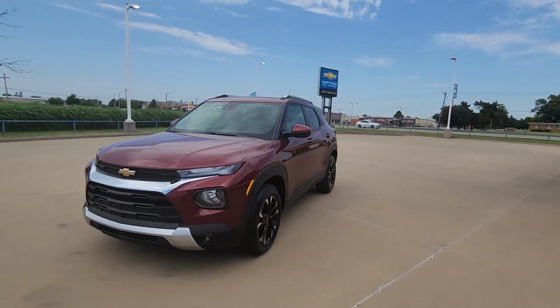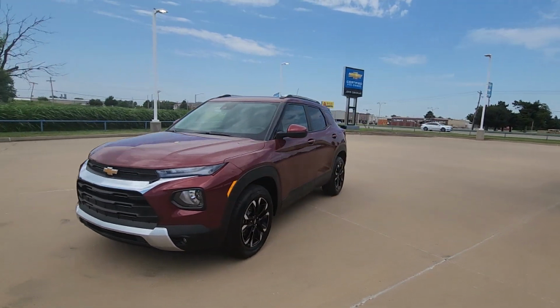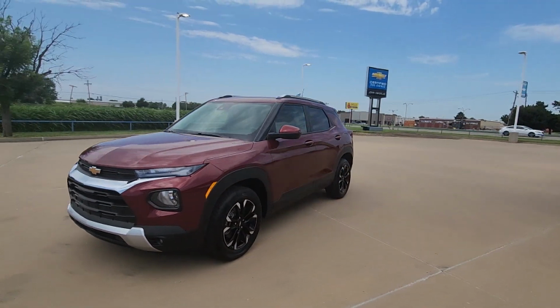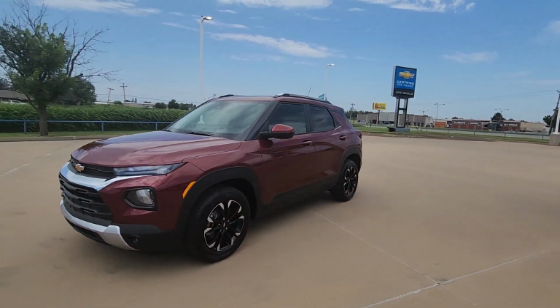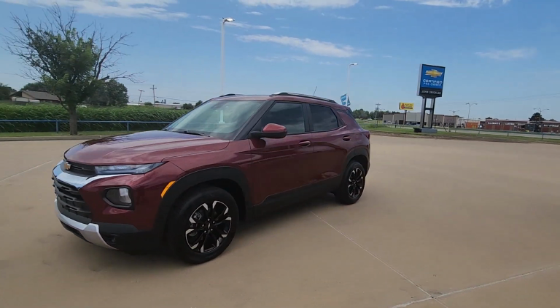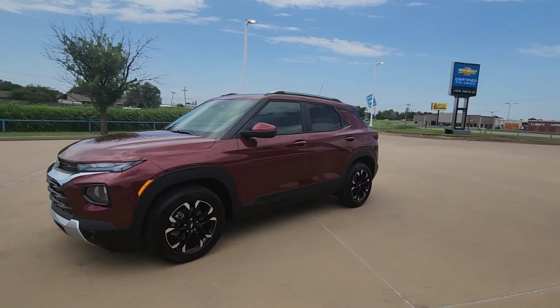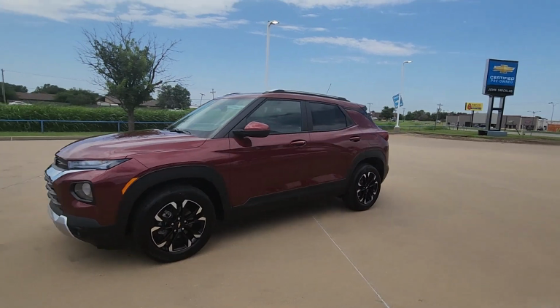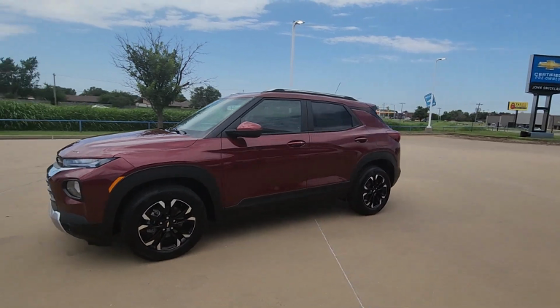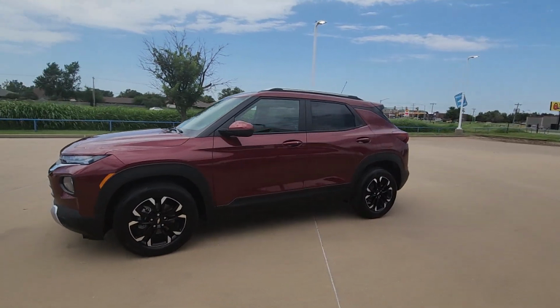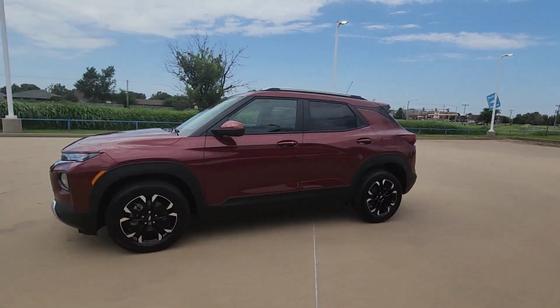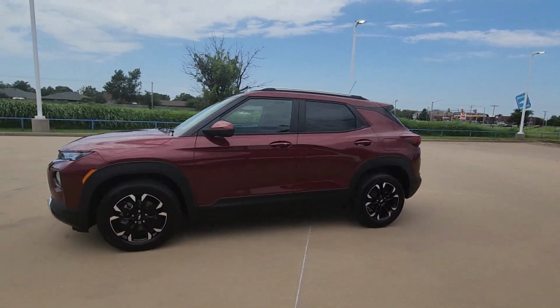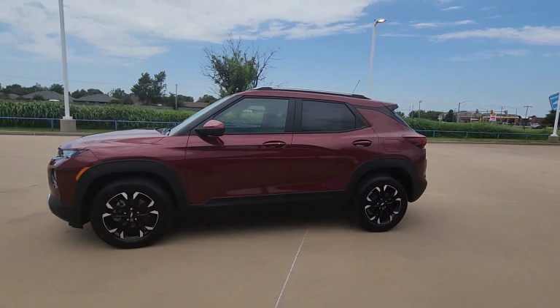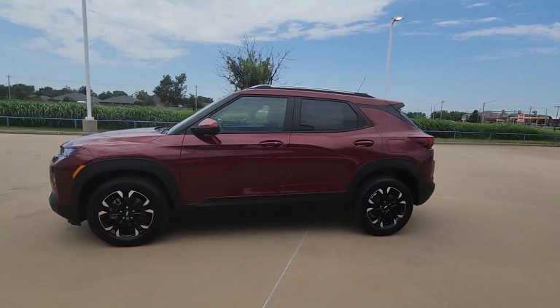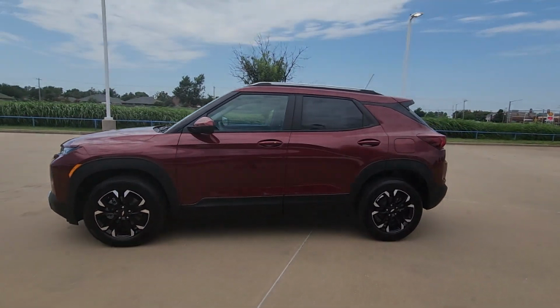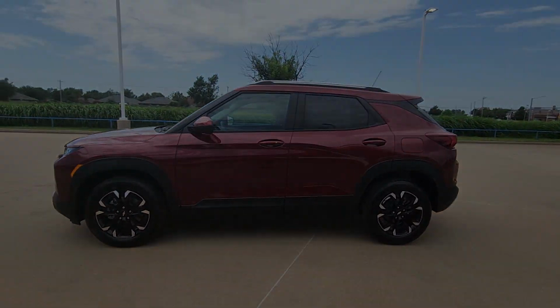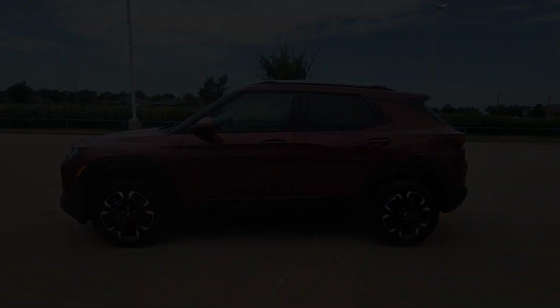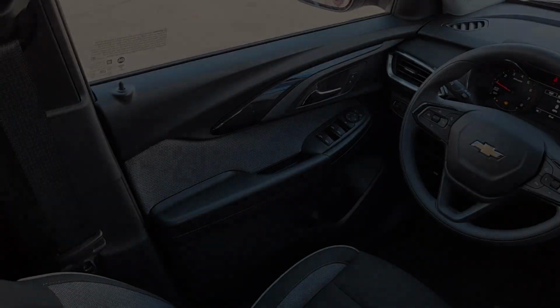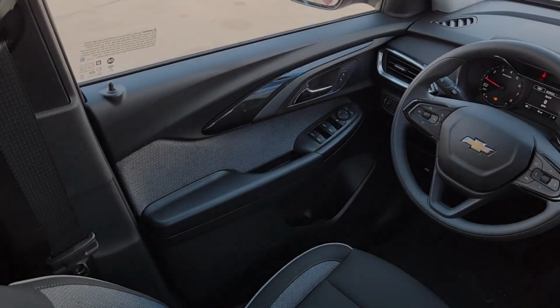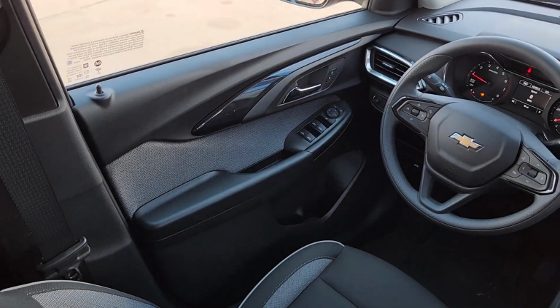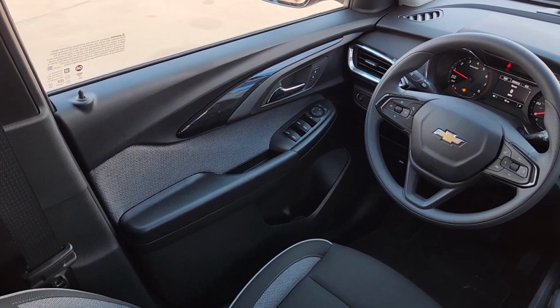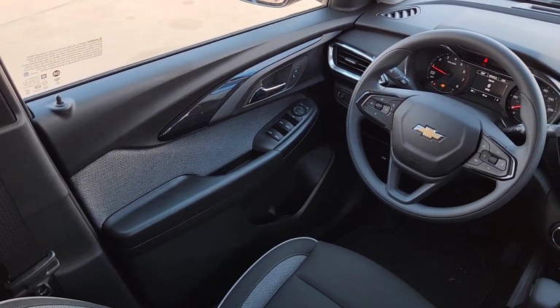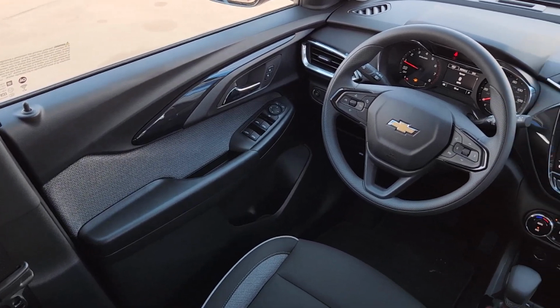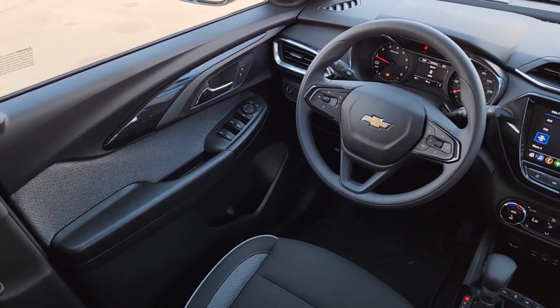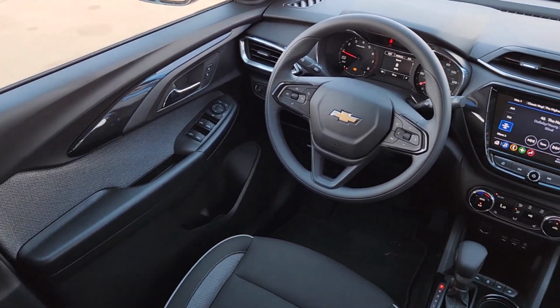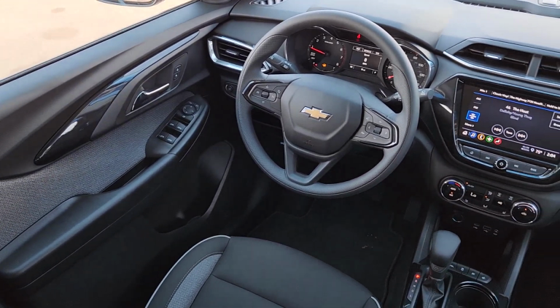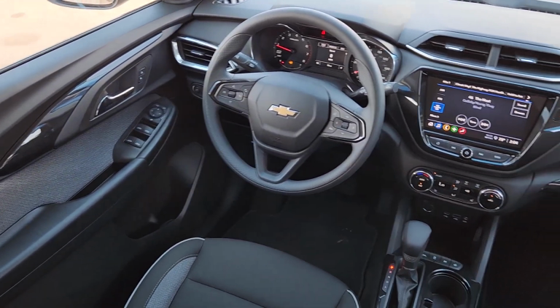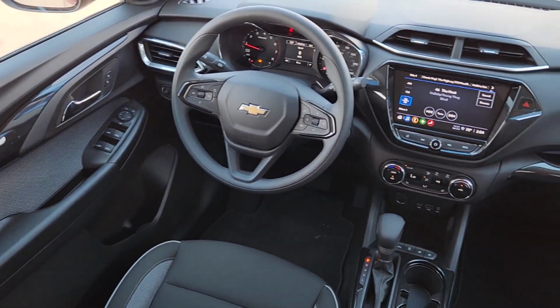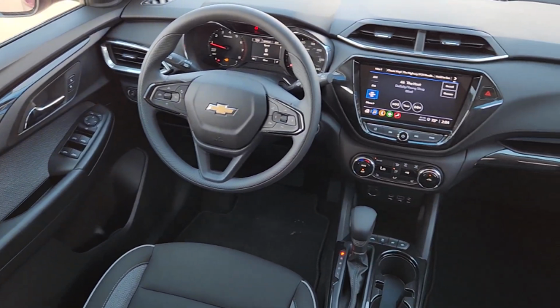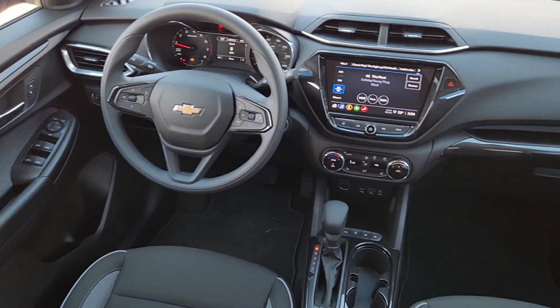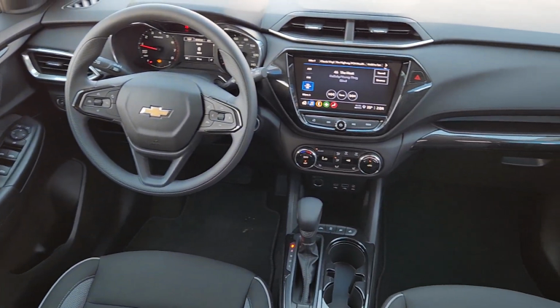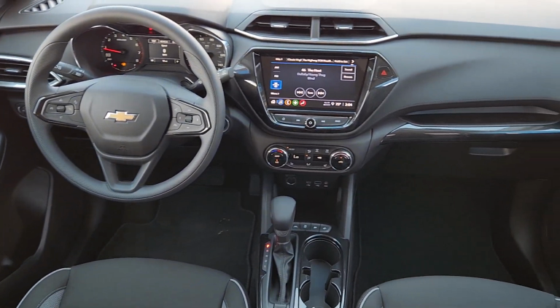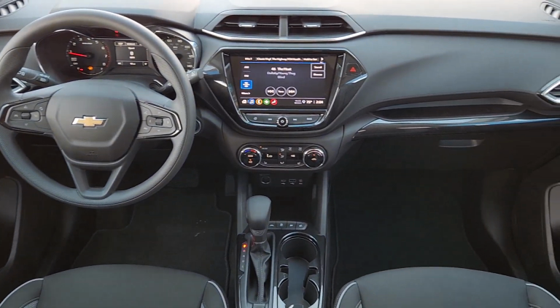The following are some of this vehicle's highlighted options: wireless Apple CarPlay and/or Android Auto, touchscreen infotainment system, lane departure warning, keyless entry, and heated driver's seat.